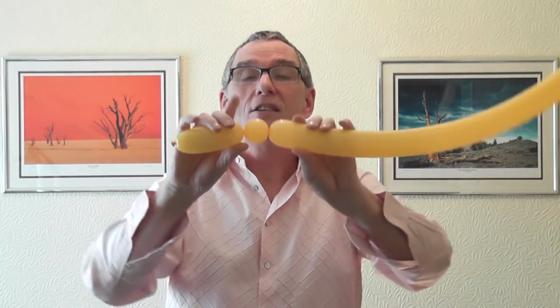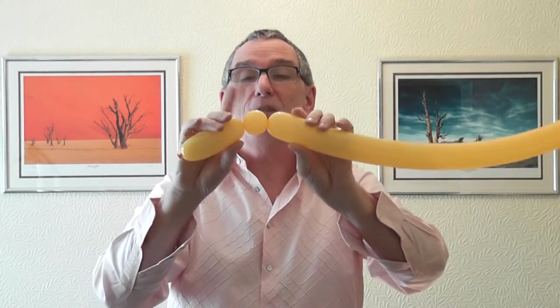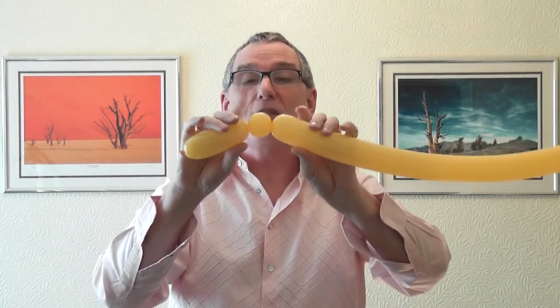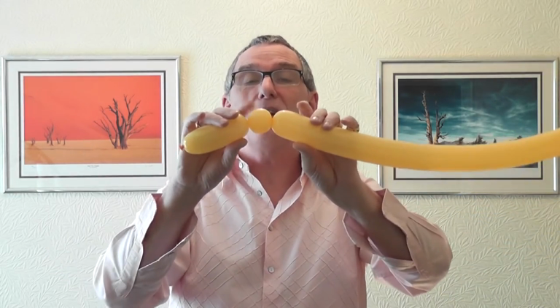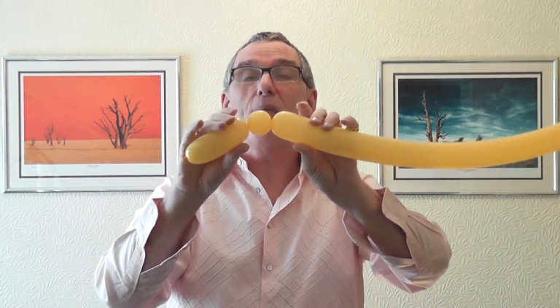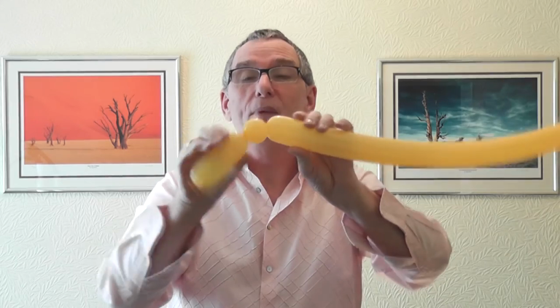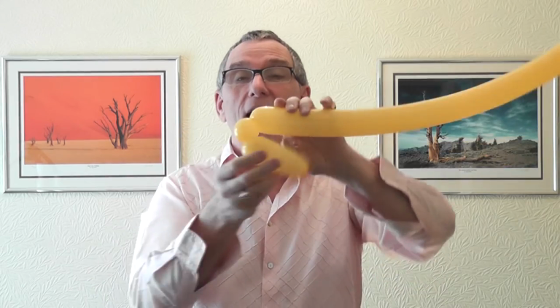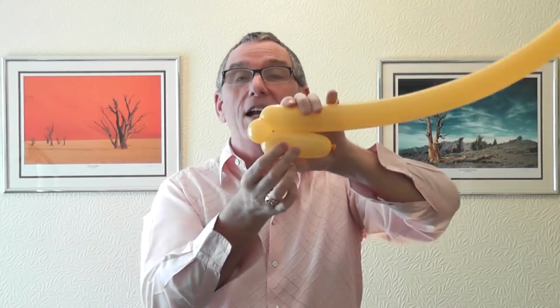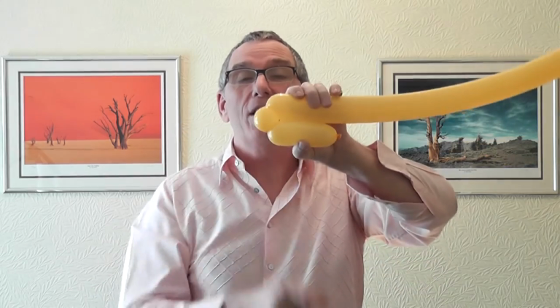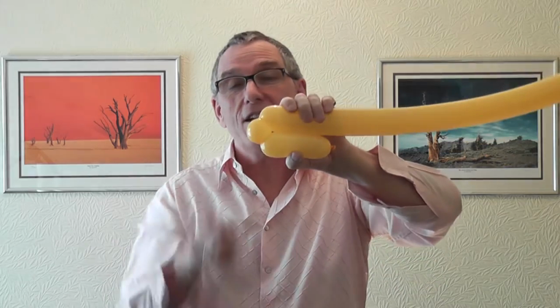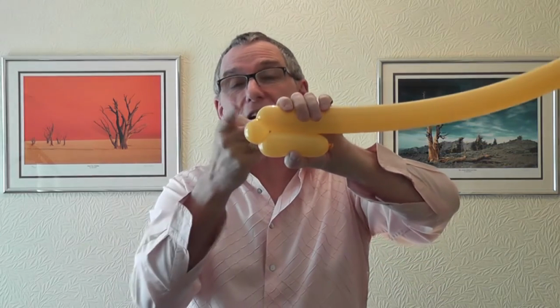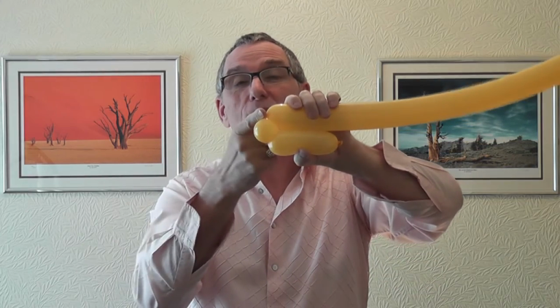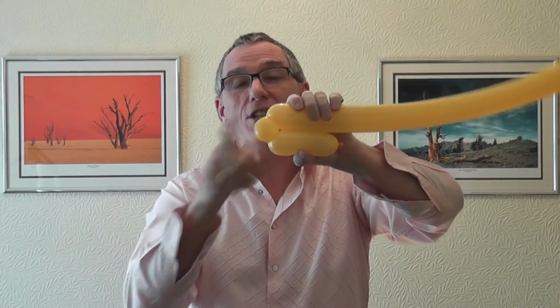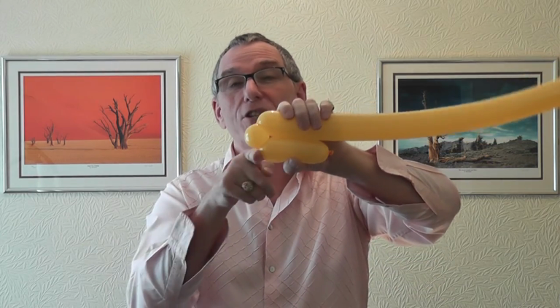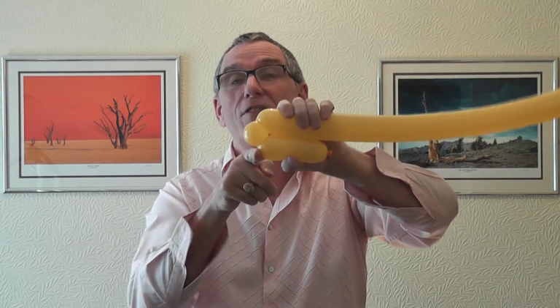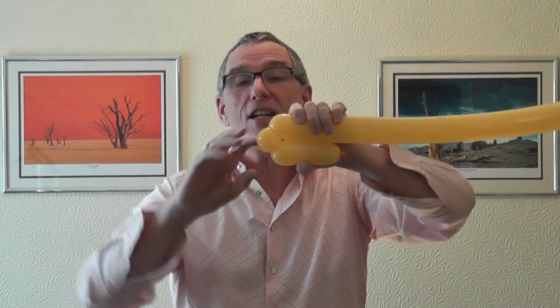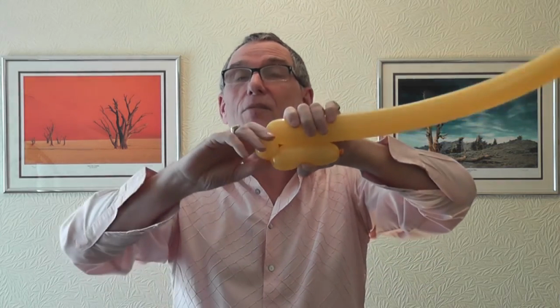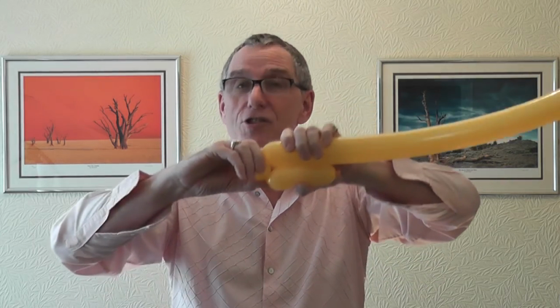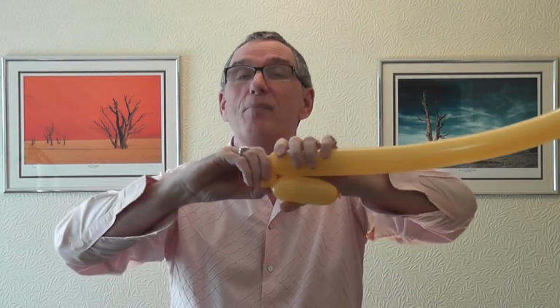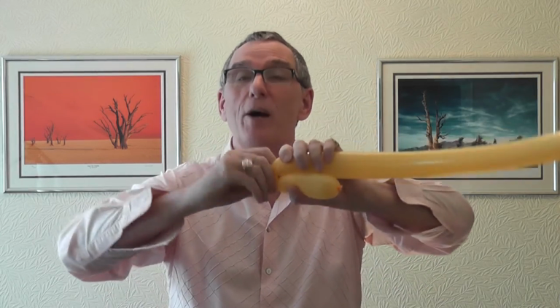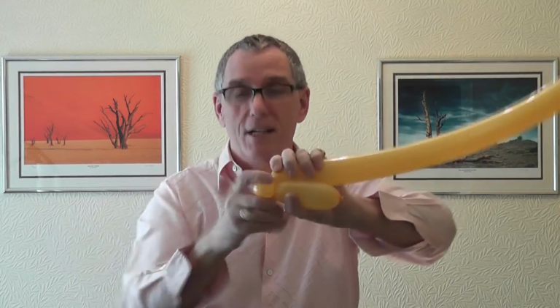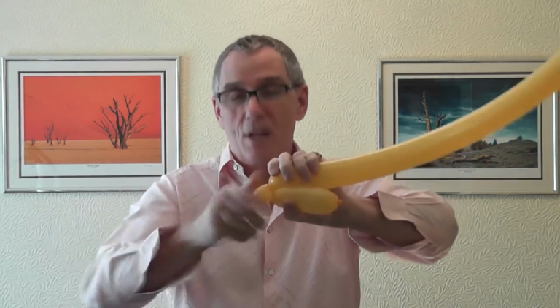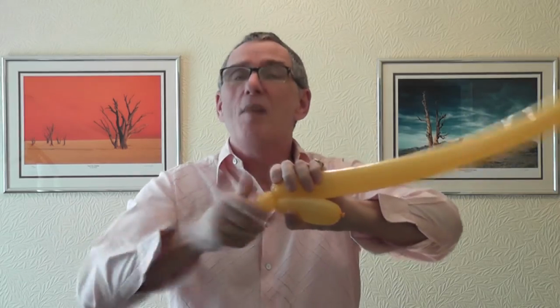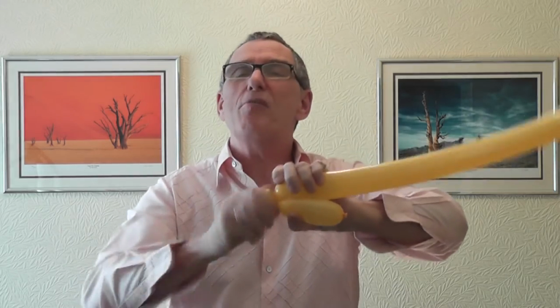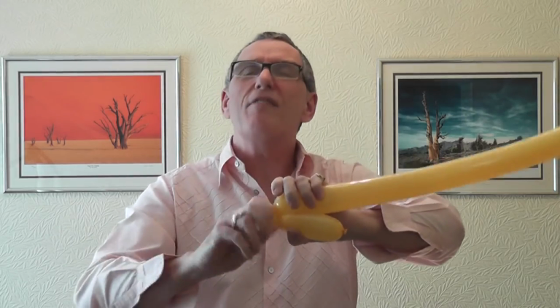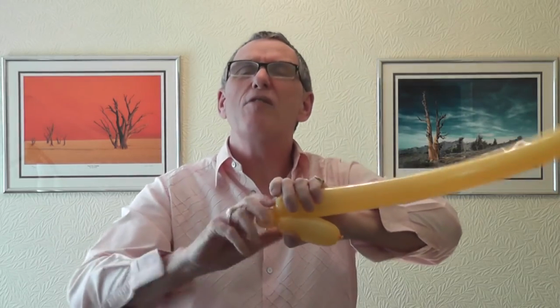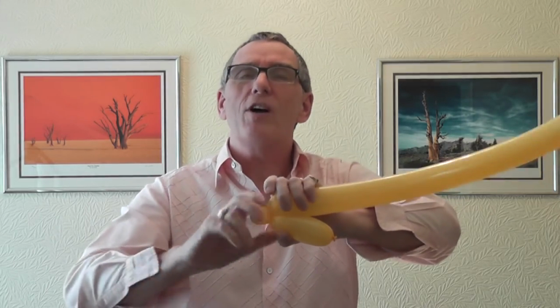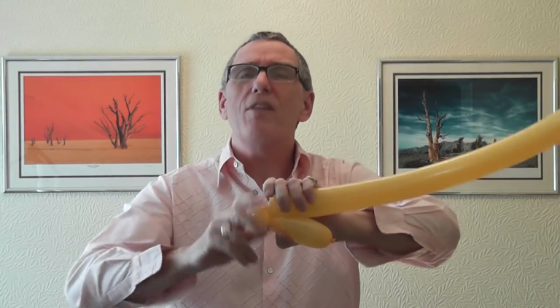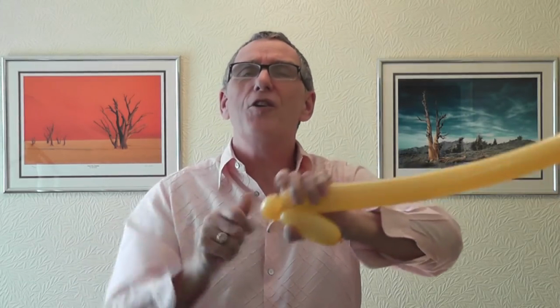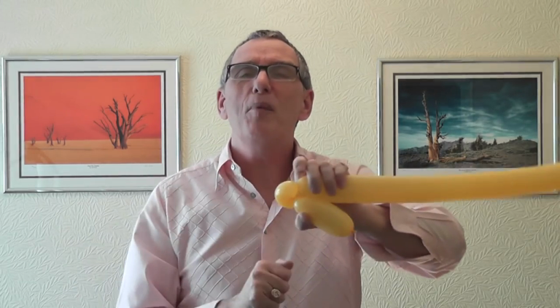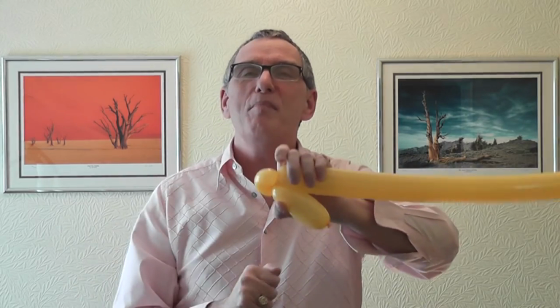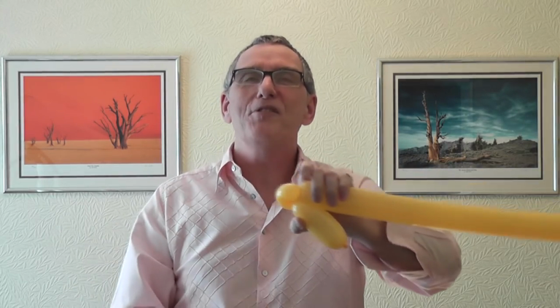So a two finger bubble, and then hold it like this and you twist this section around here. Just gently pull that away — be brave, go for it. These are non-popping balloons.